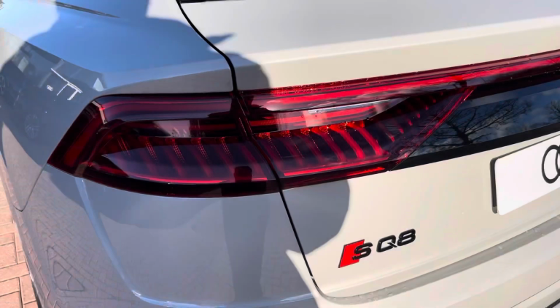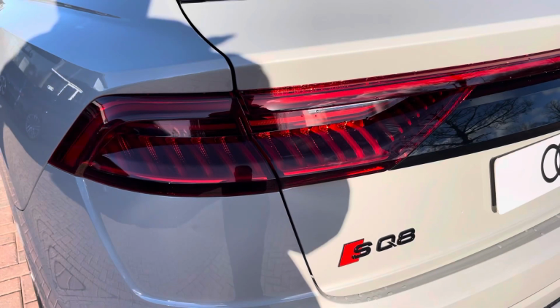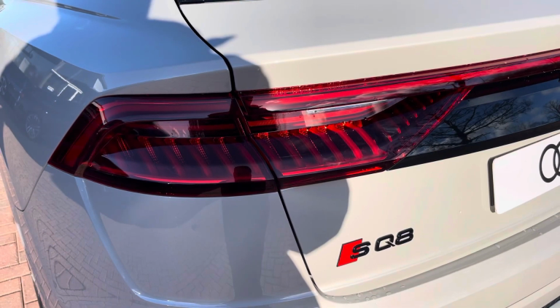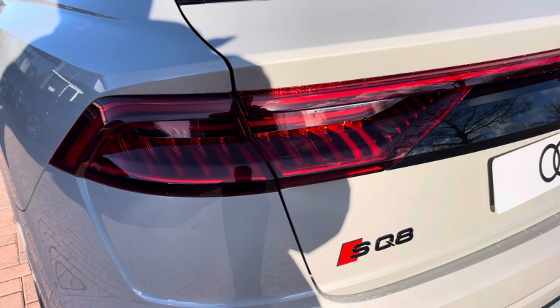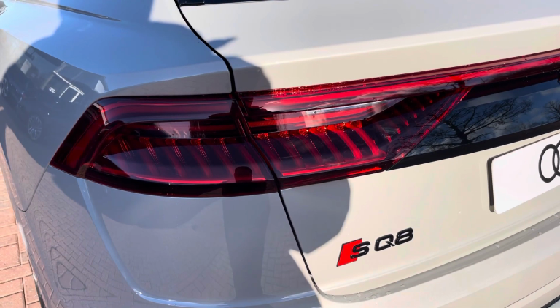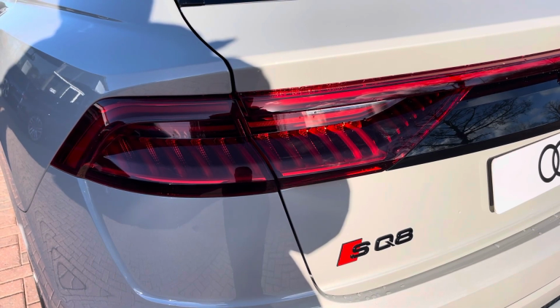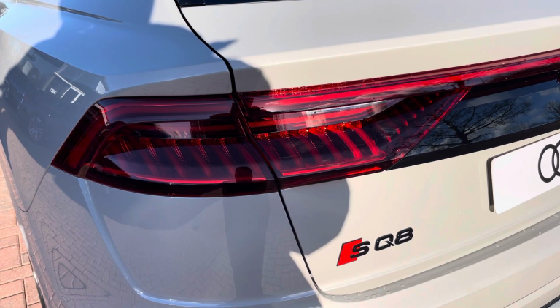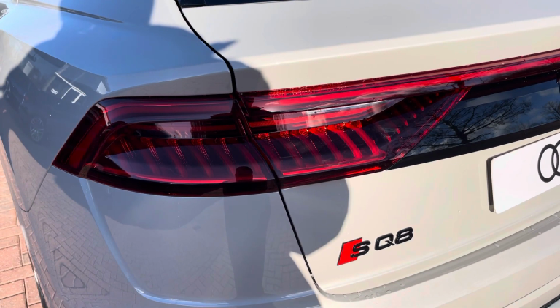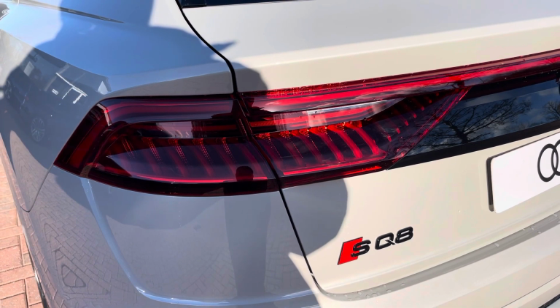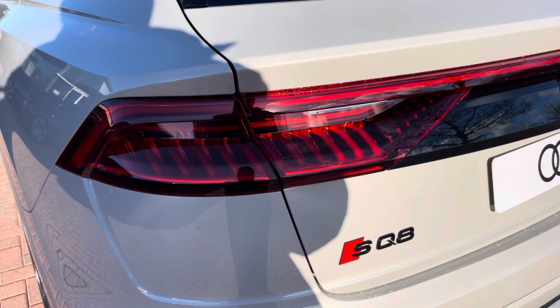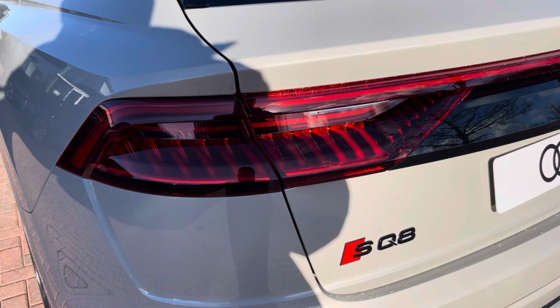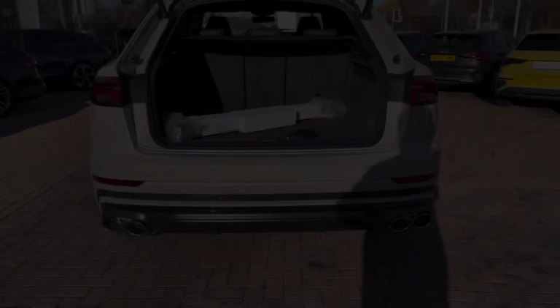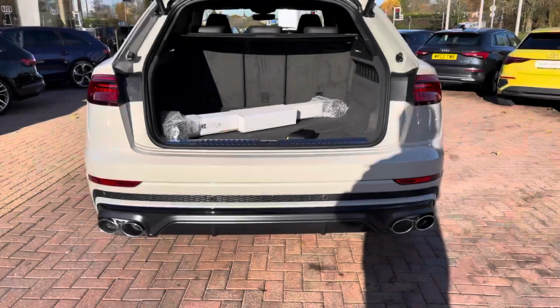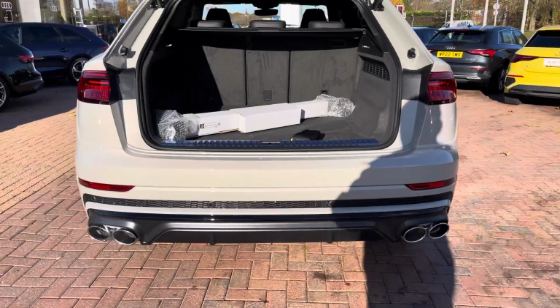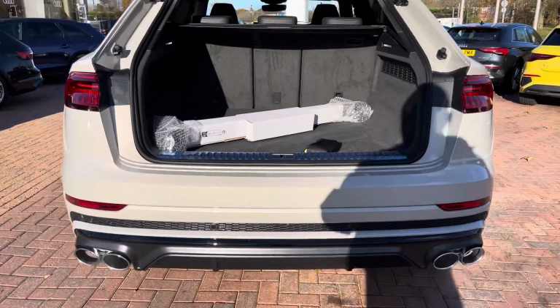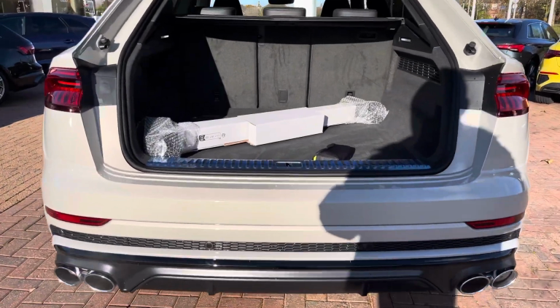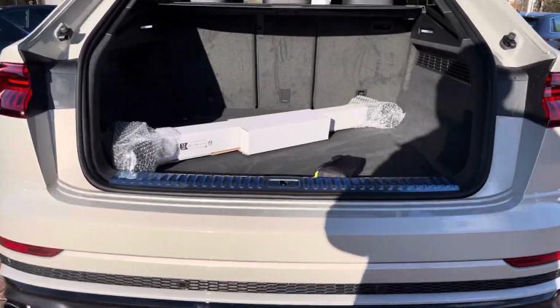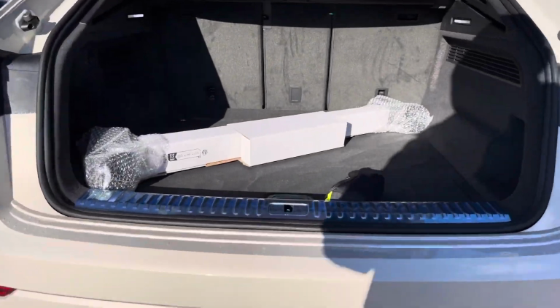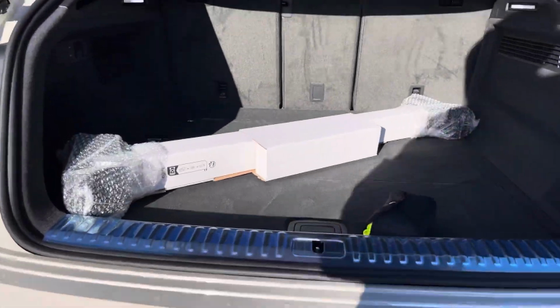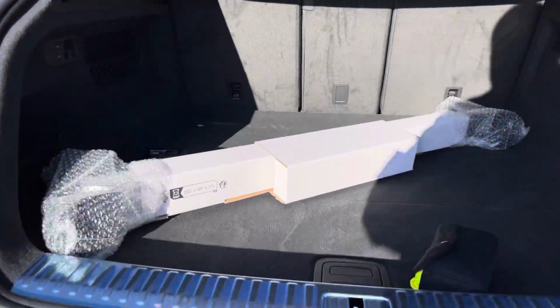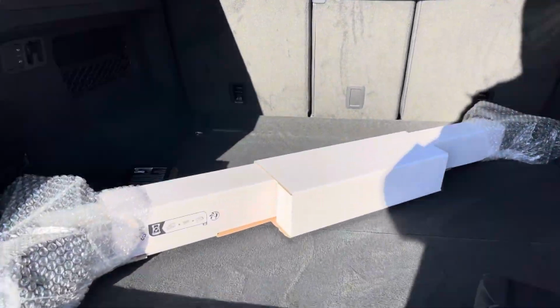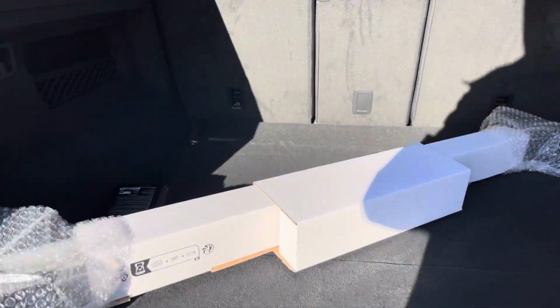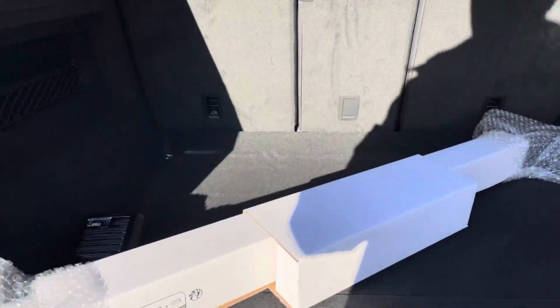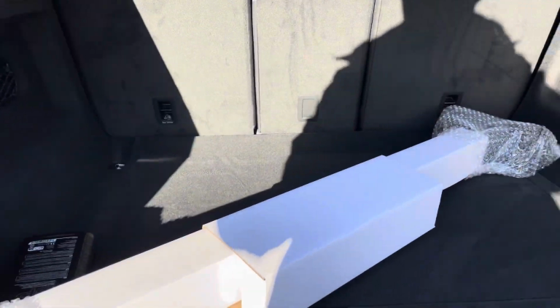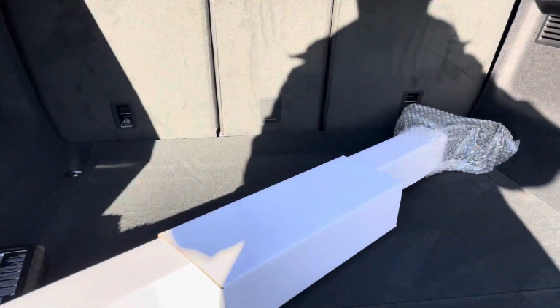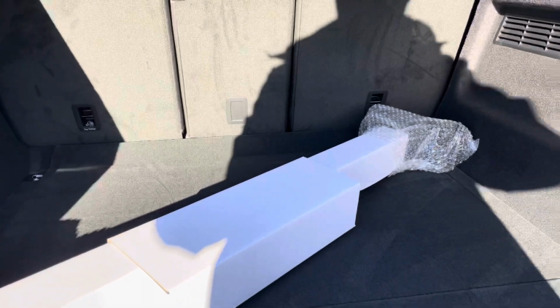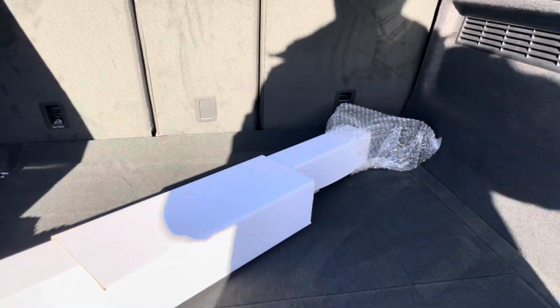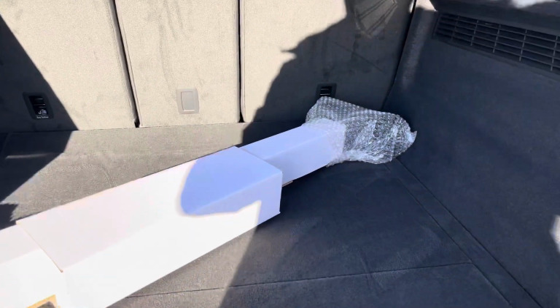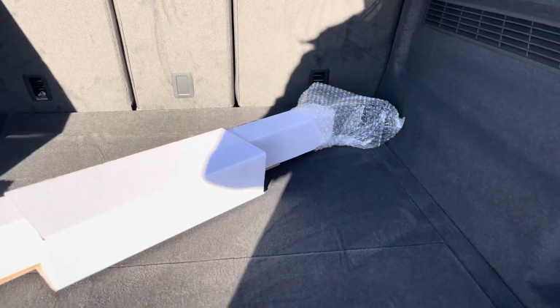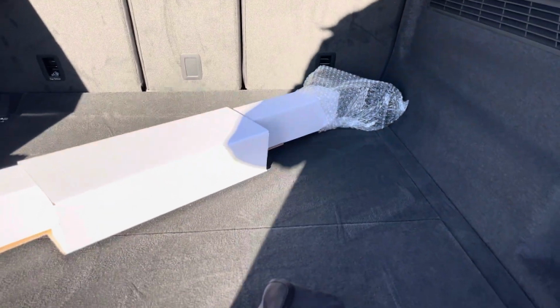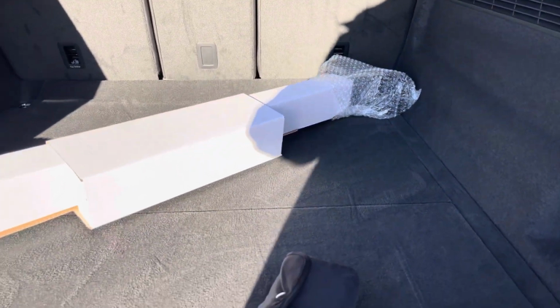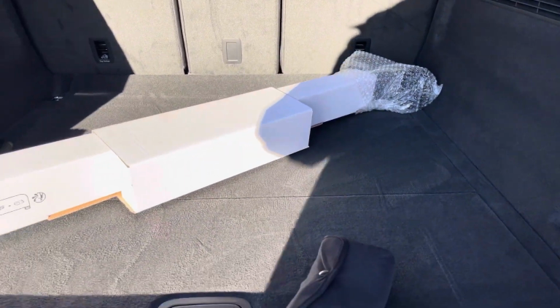And here we do also have the rear lights as well. Moving to the boot now, there's plenty of space for any requirements you may have, whether it be shopping, luggage, or moving a pram. And if any additional space is required, the back seats can also be dropped.